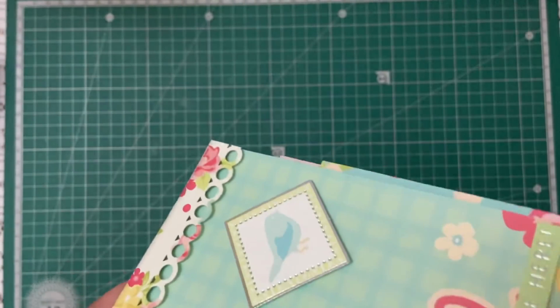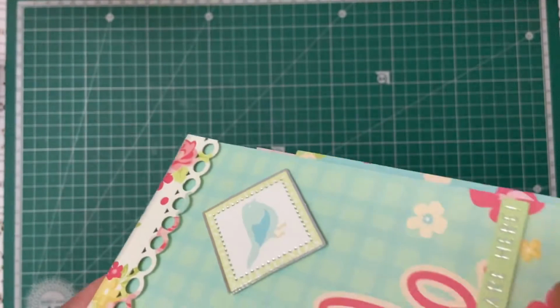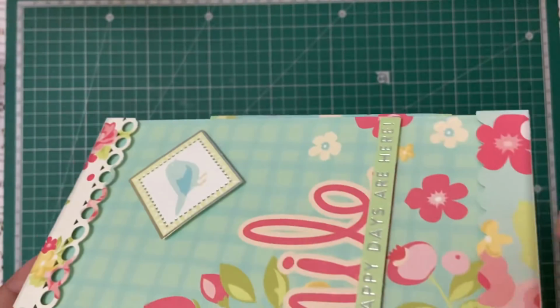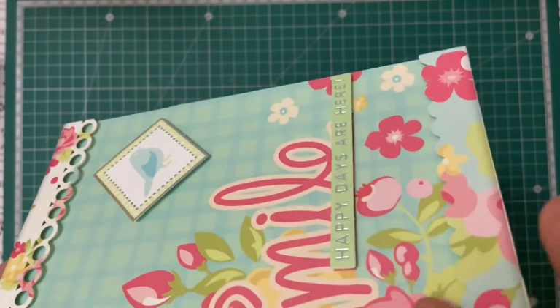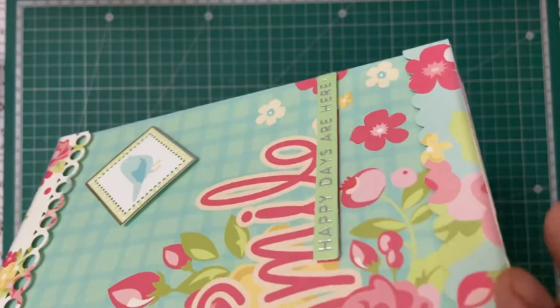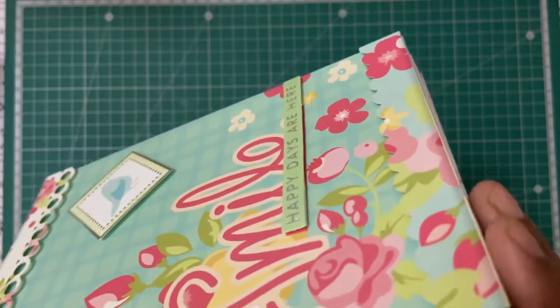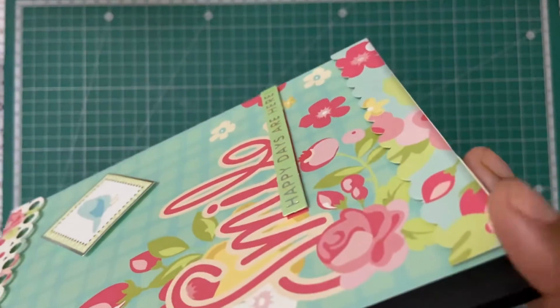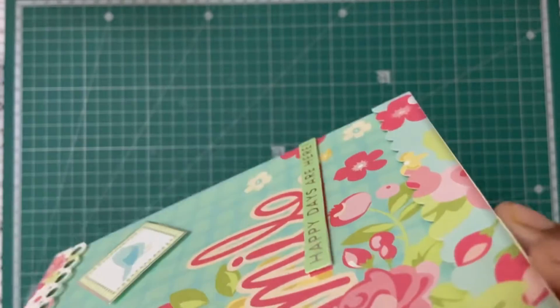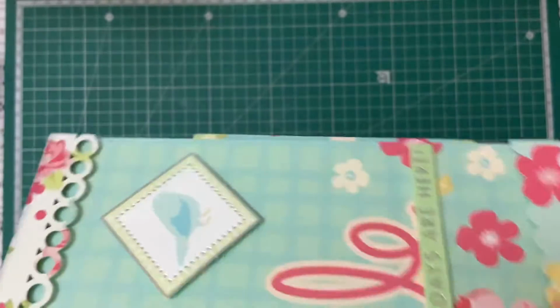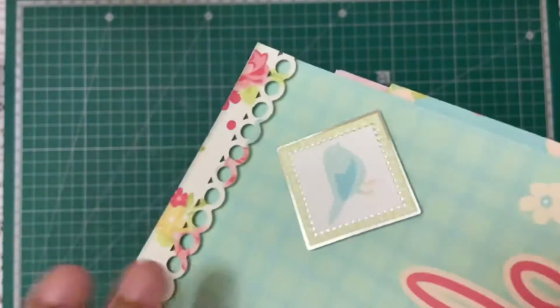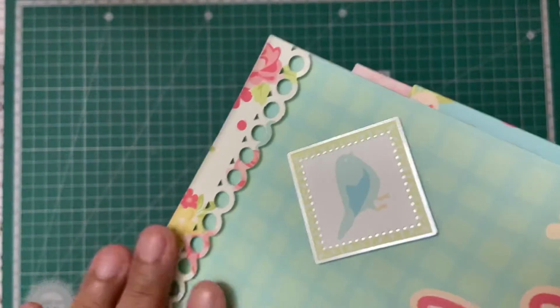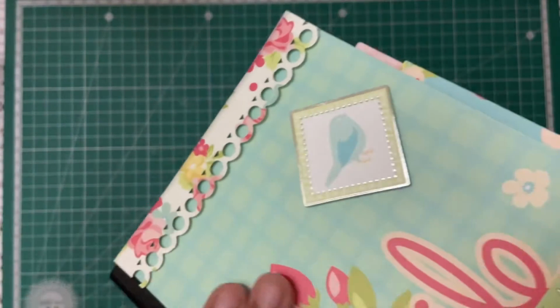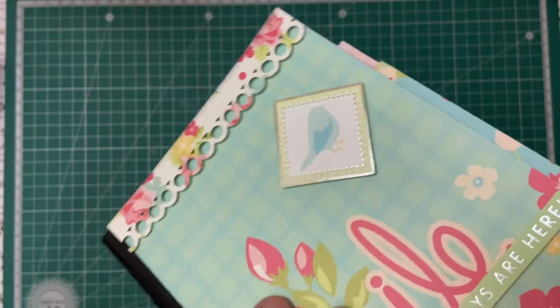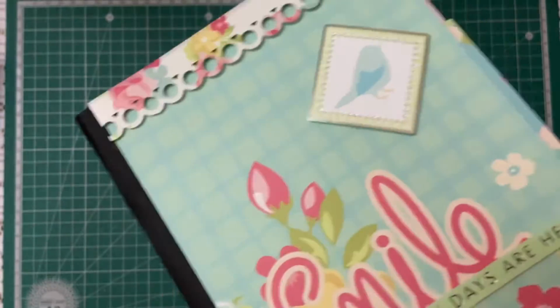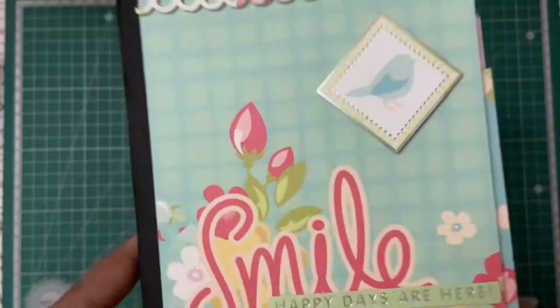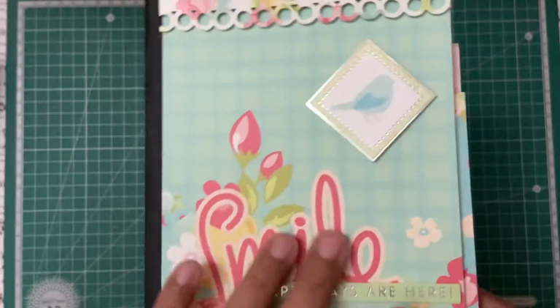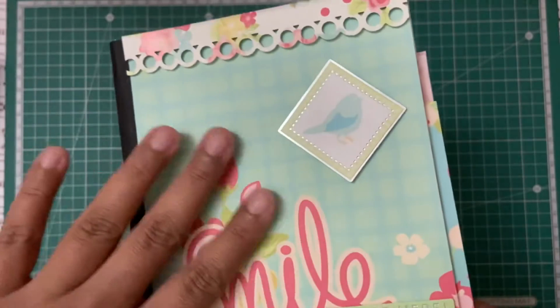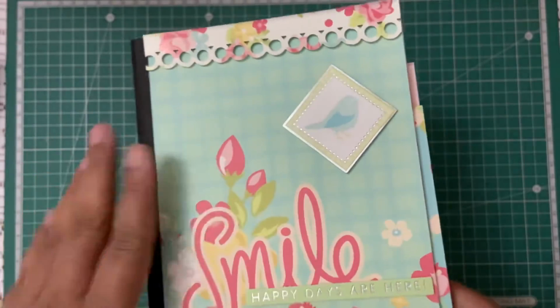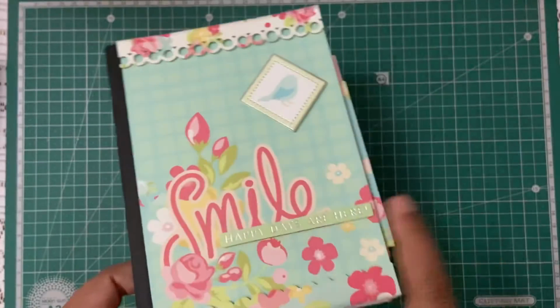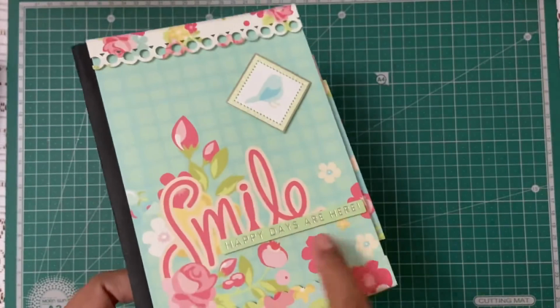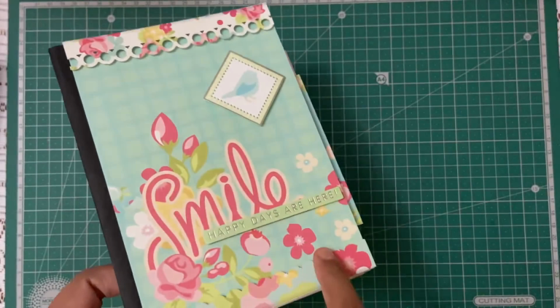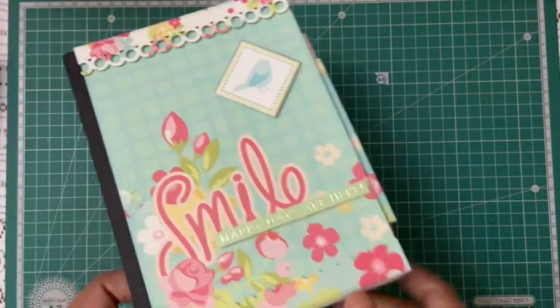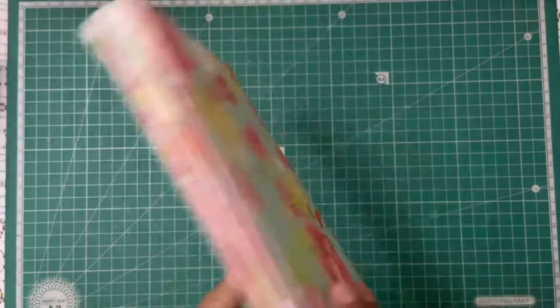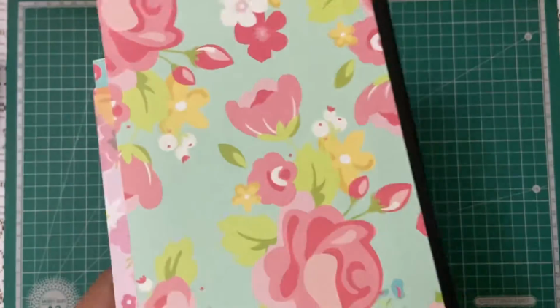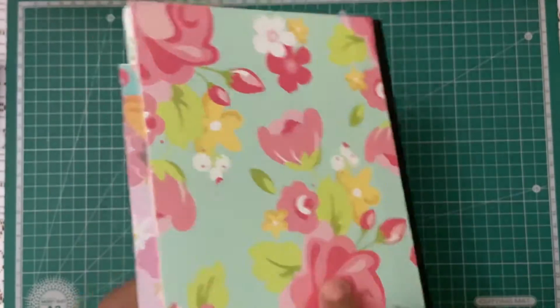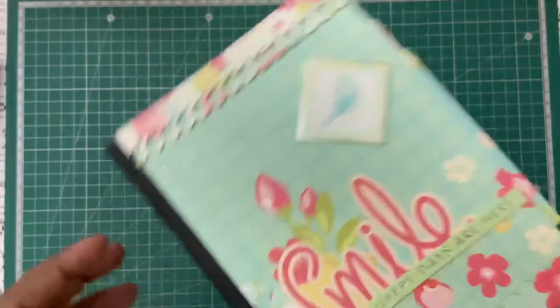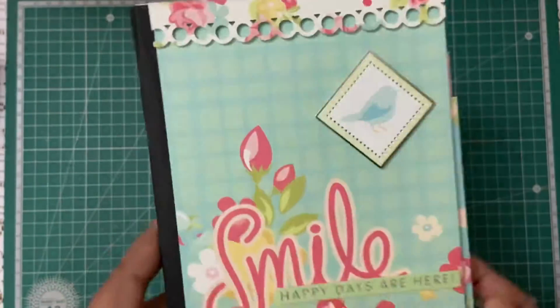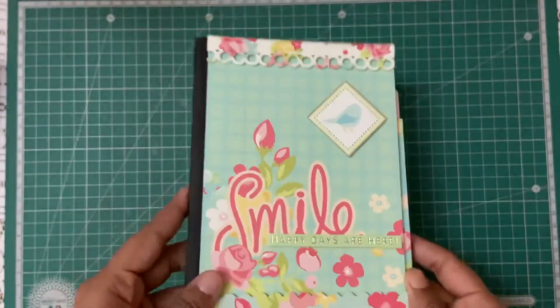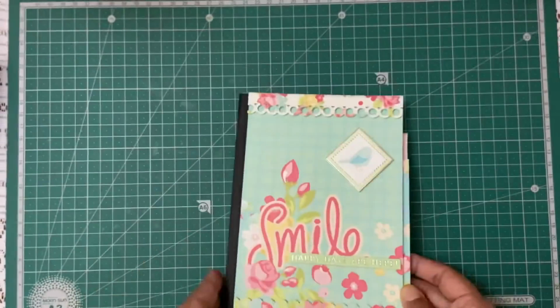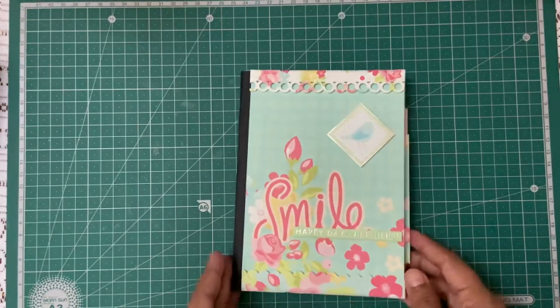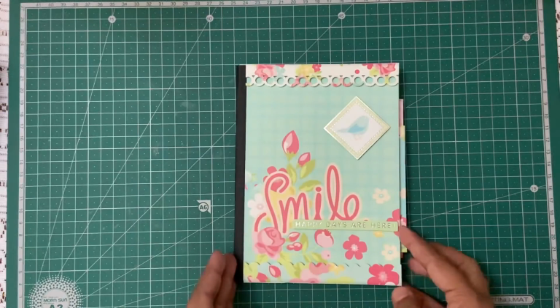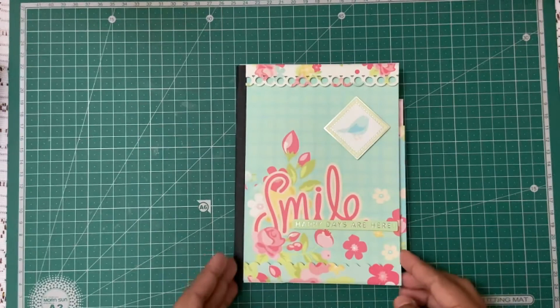I have popped-up elements here, so it gives a very nice three-dimensional look. All these items, all these elements, are kind of popped up. And this is the back.